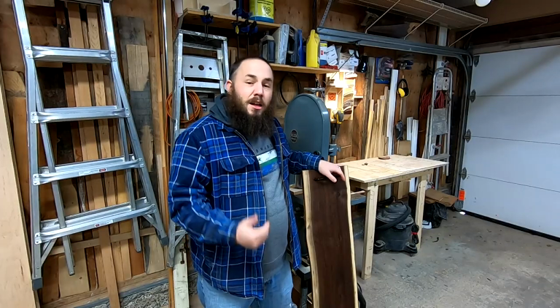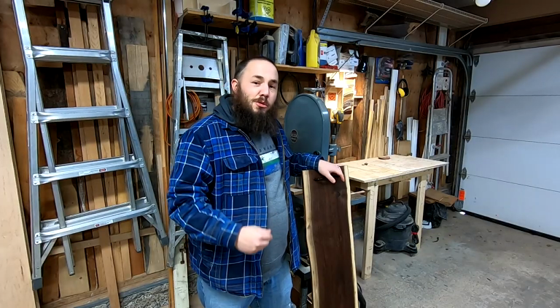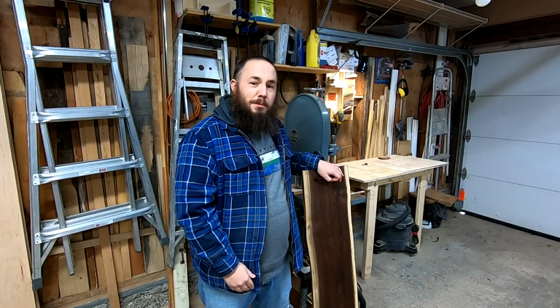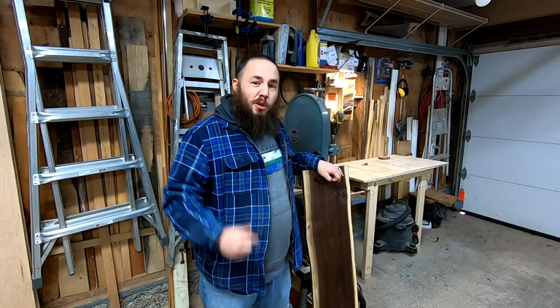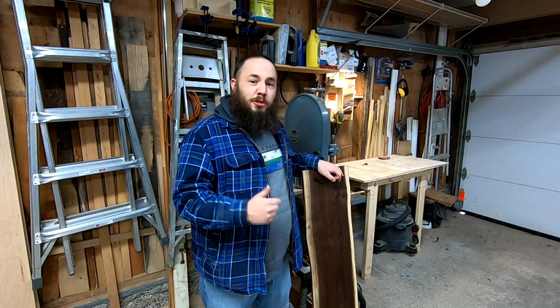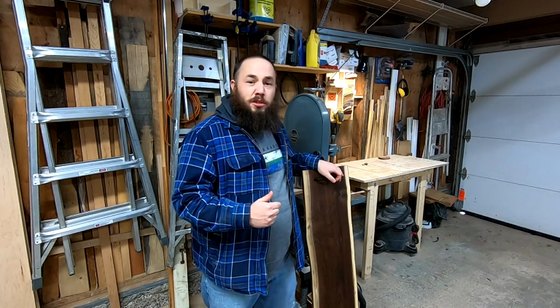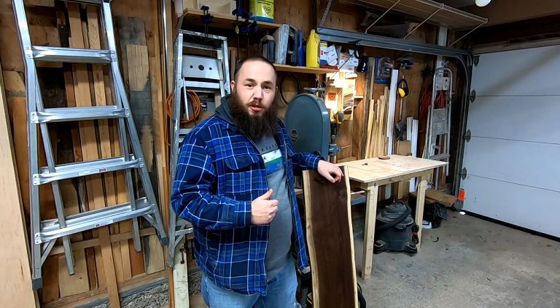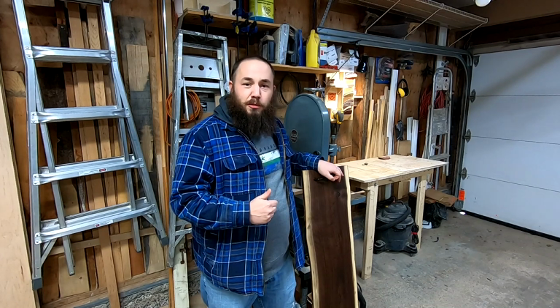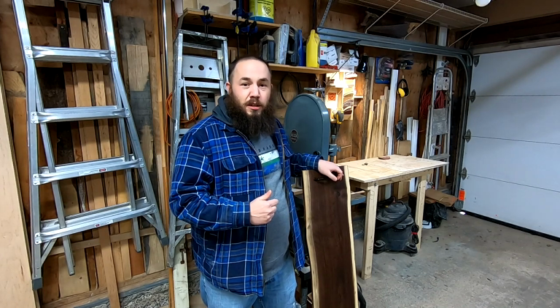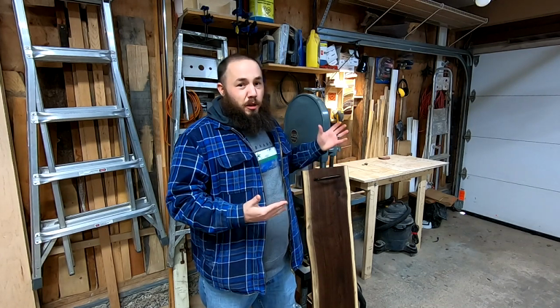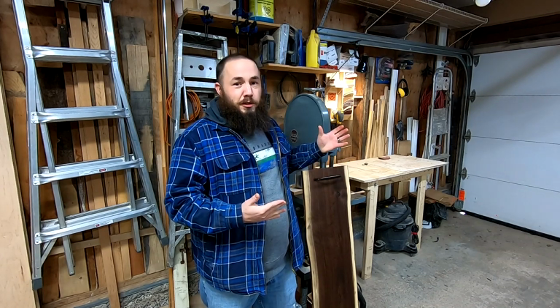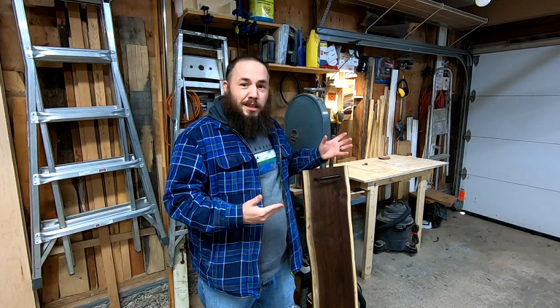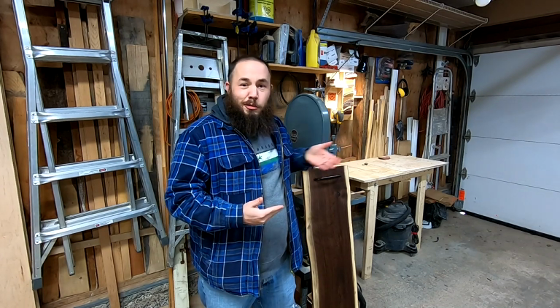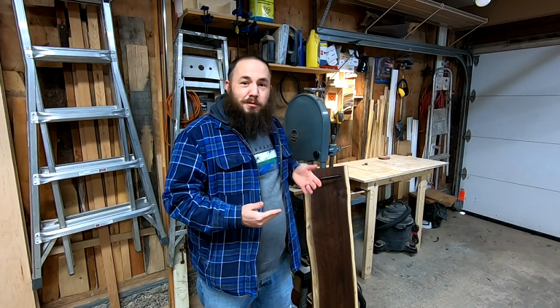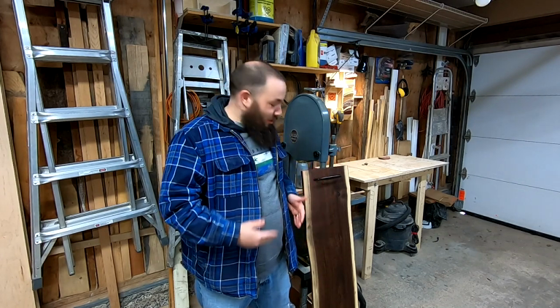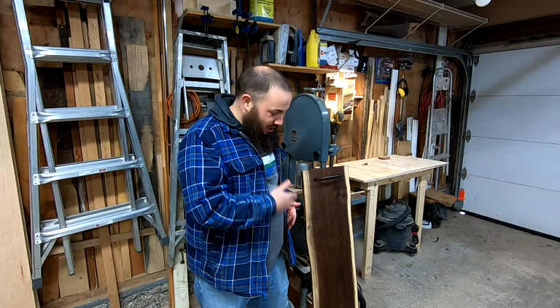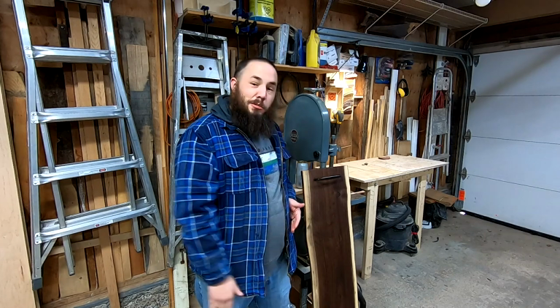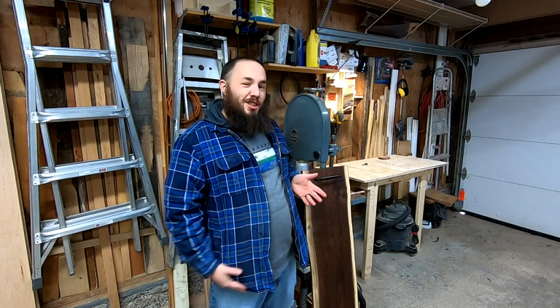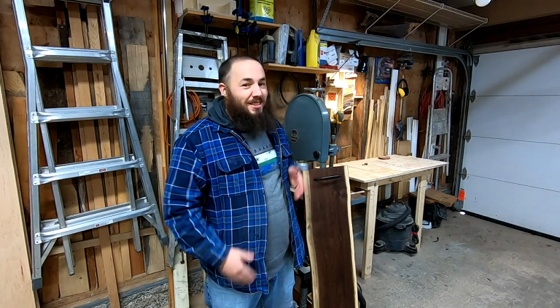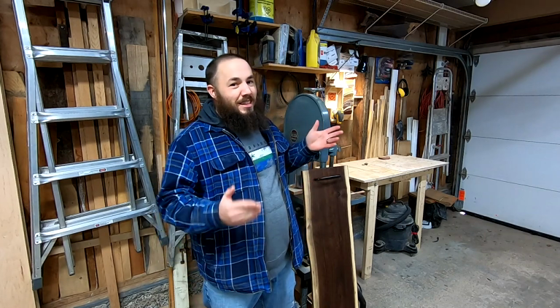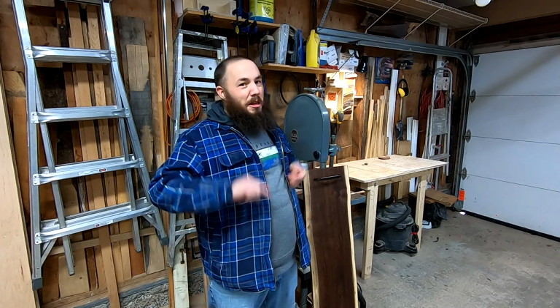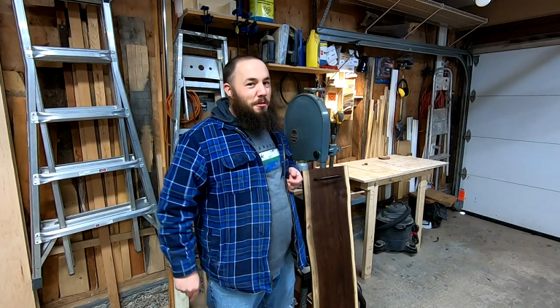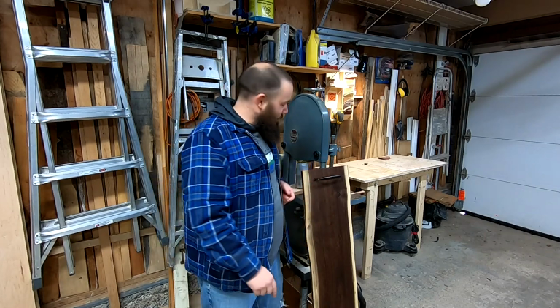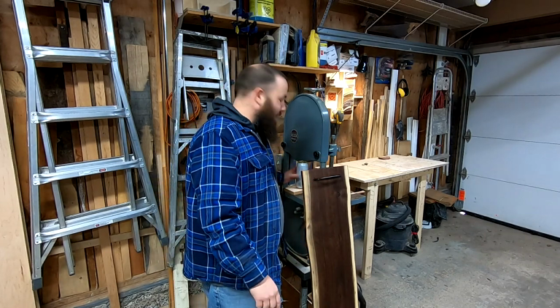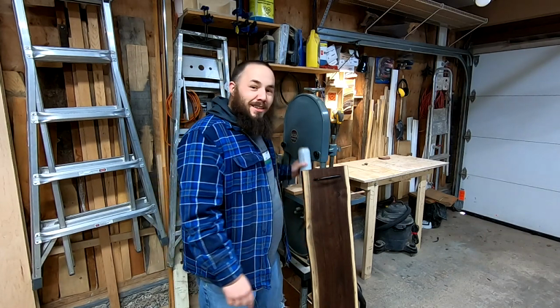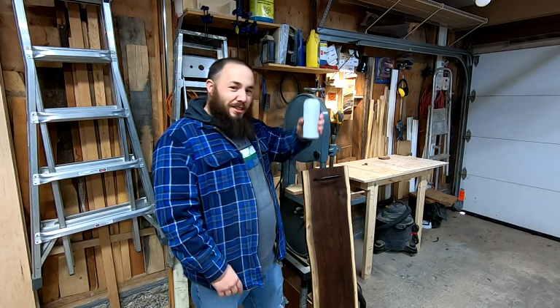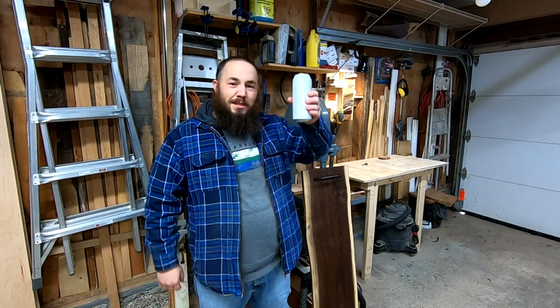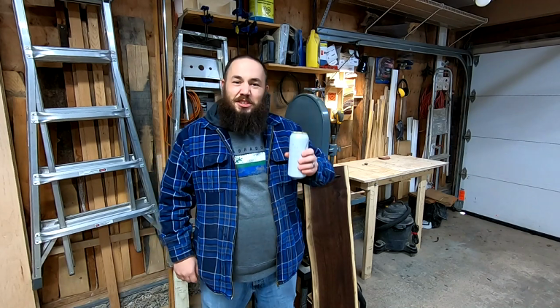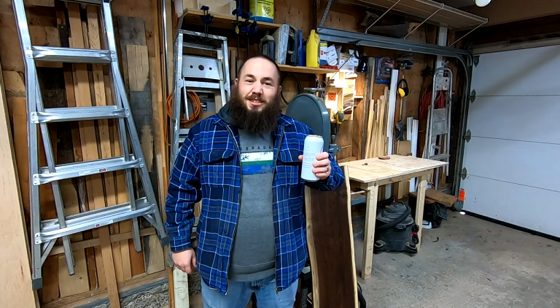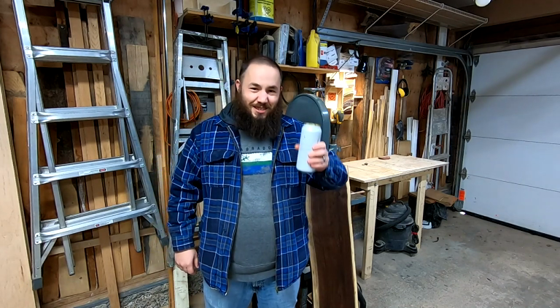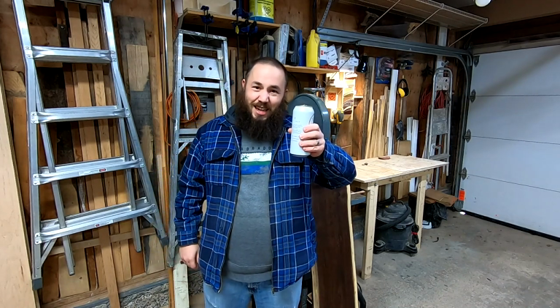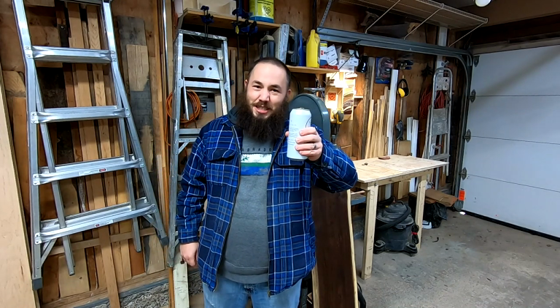Let me know in the comments below what you'd use this serving board for. Do you want to use it for tea or do you want to use it for displaying your meats and cheeses? It's really up to you. Until next time, cheers and have a great day.